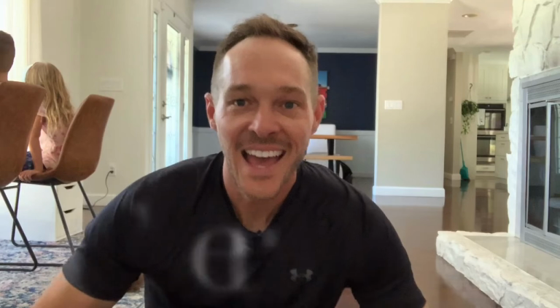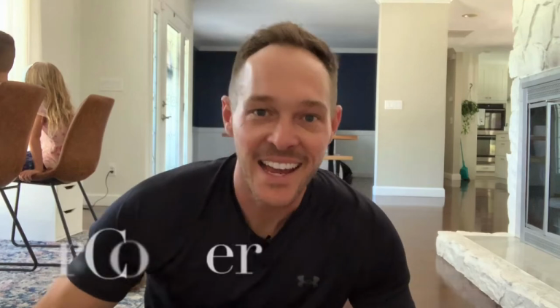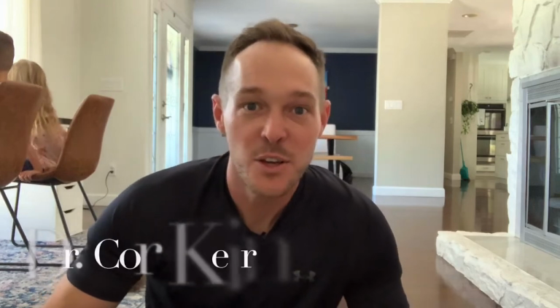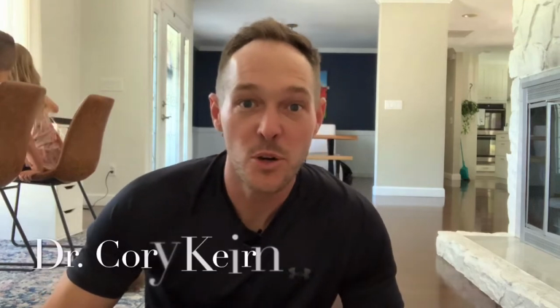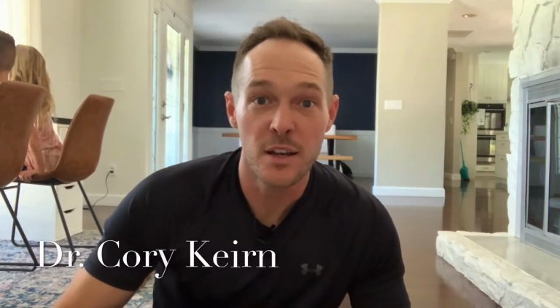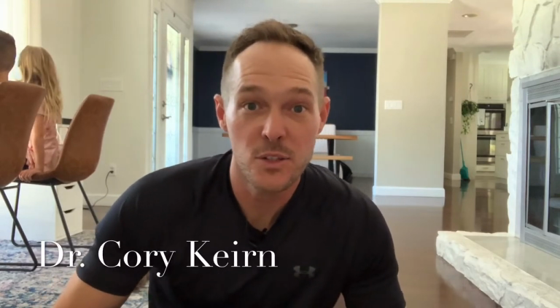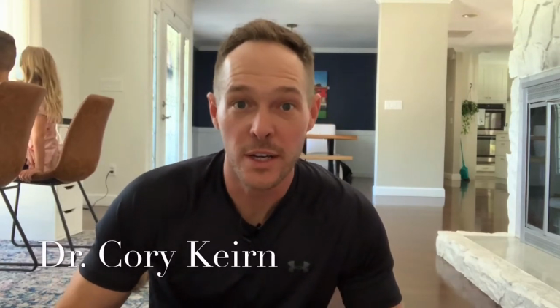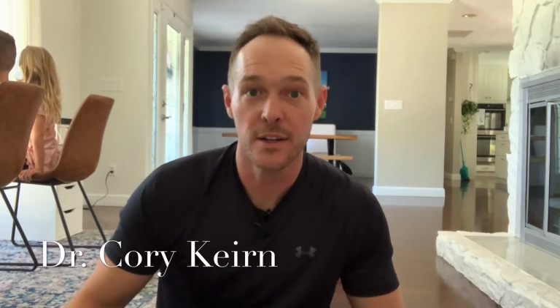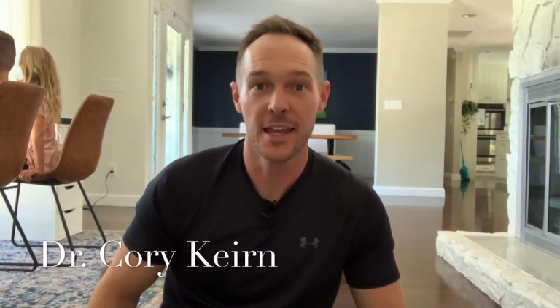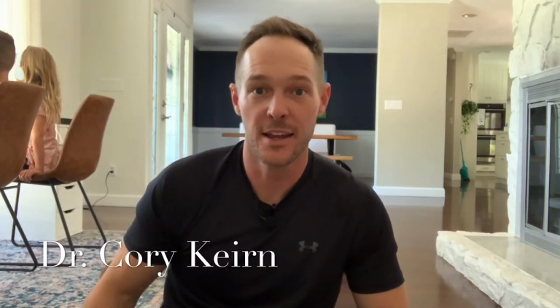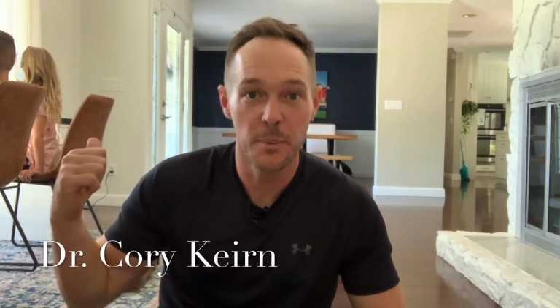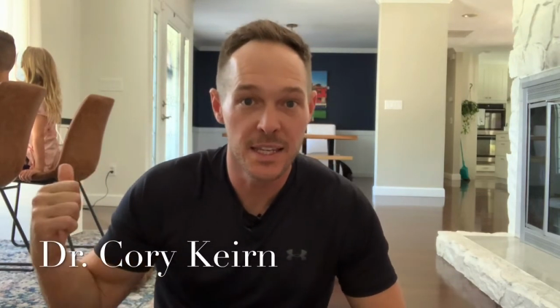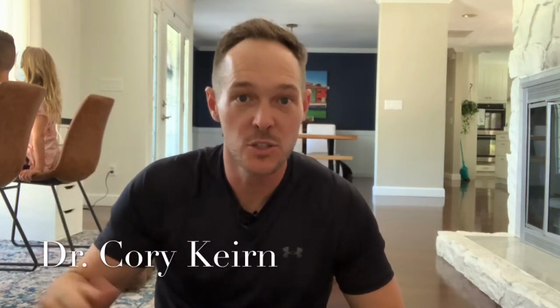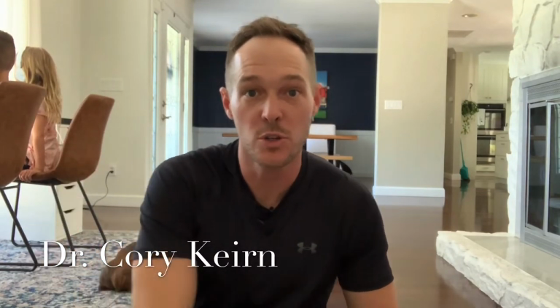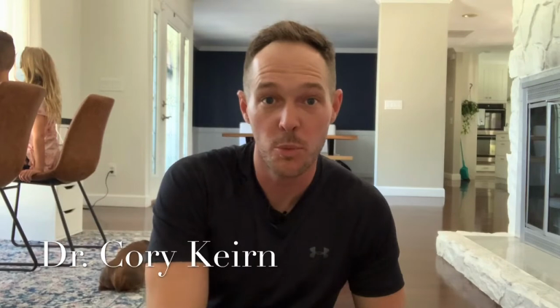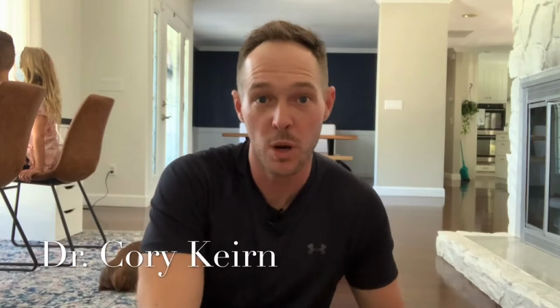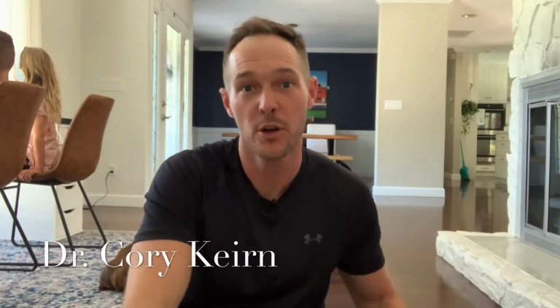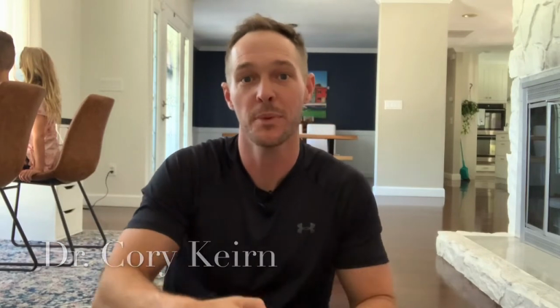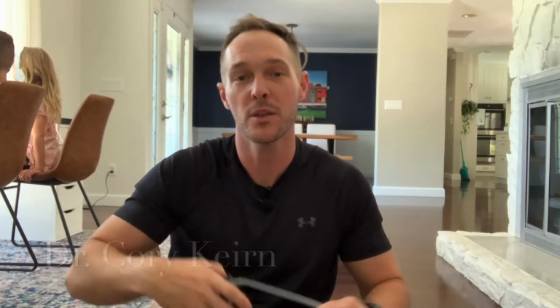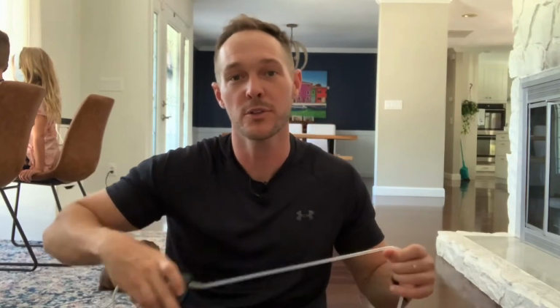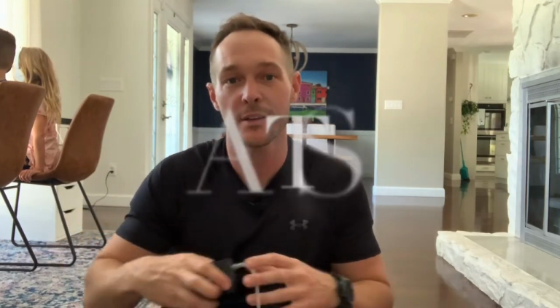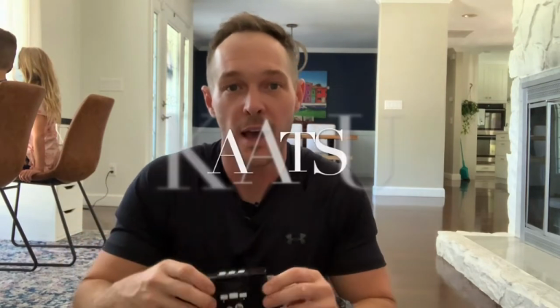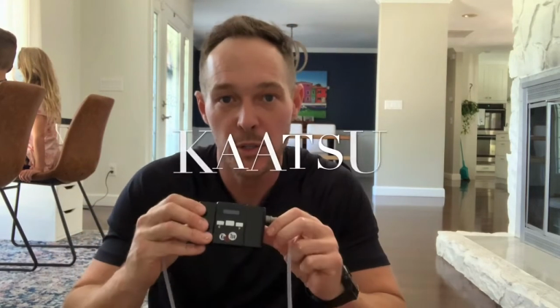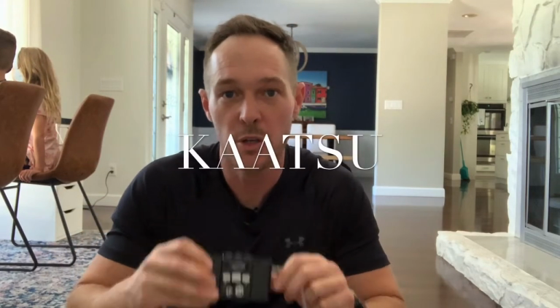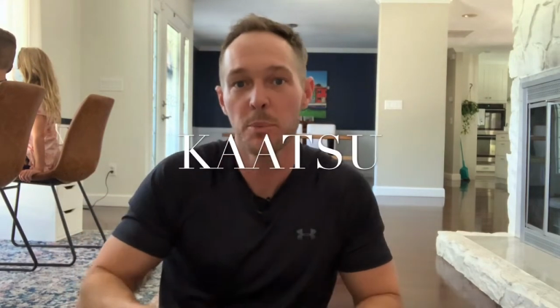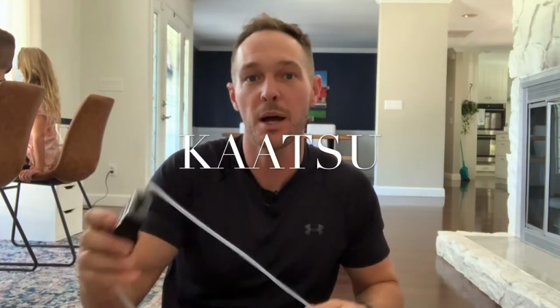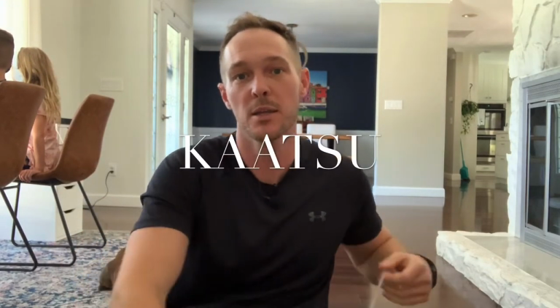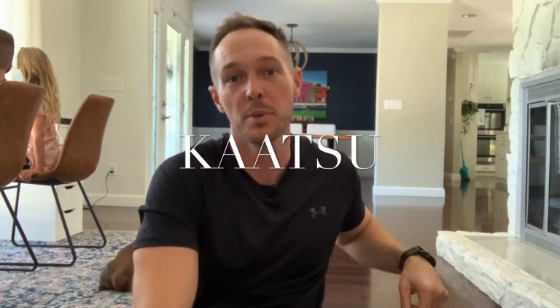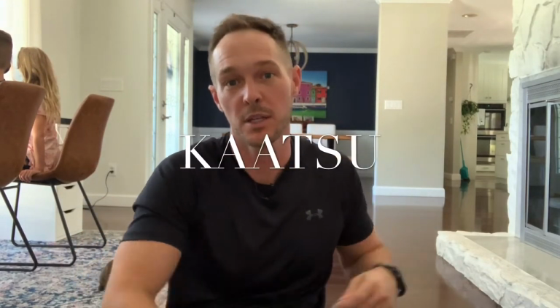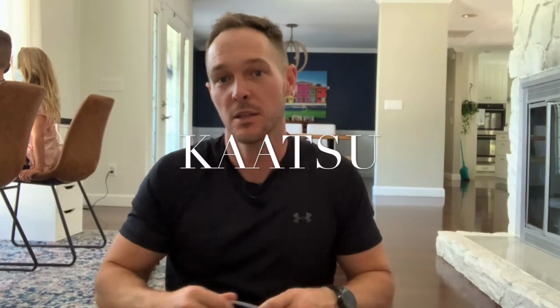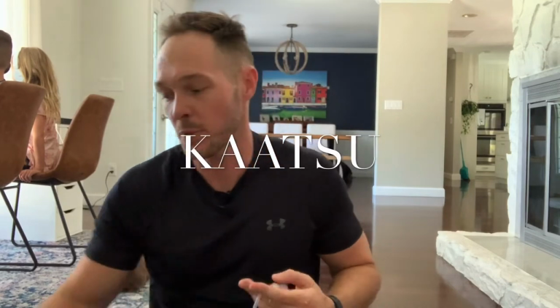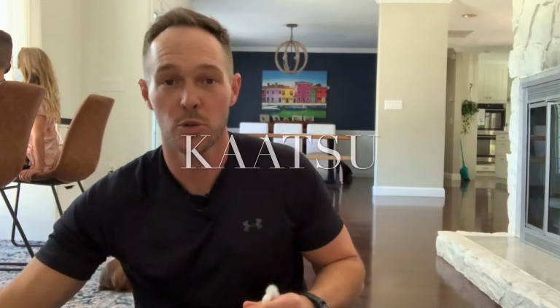Hey guys, what's going on? It's Cory here, and I've got my kids doing some homework while we're at home. While they're doing that, I'm going to do a little upper body mobility for my shoulders.